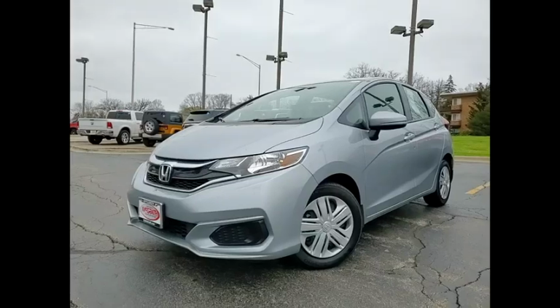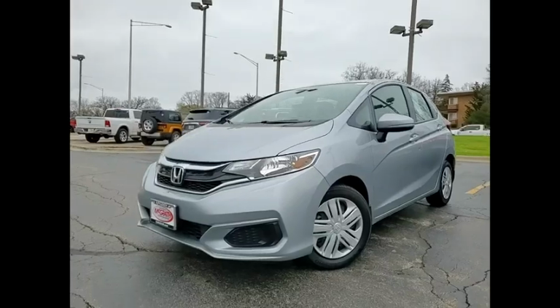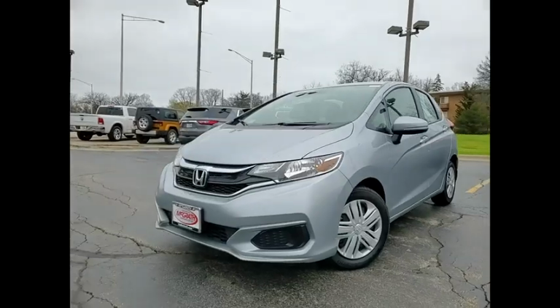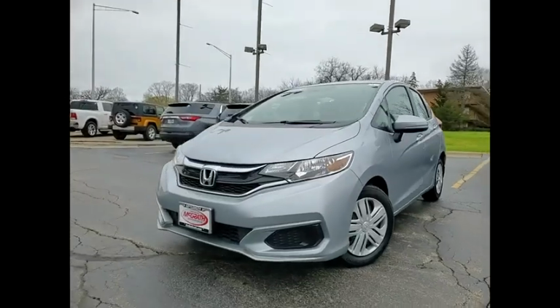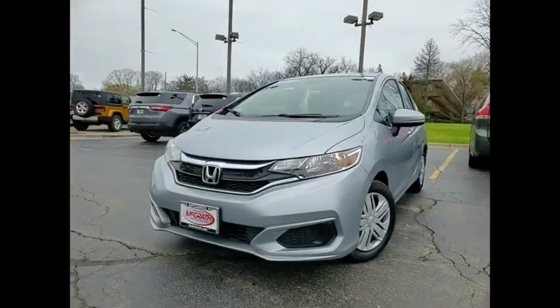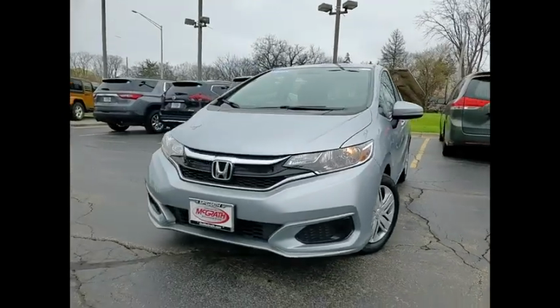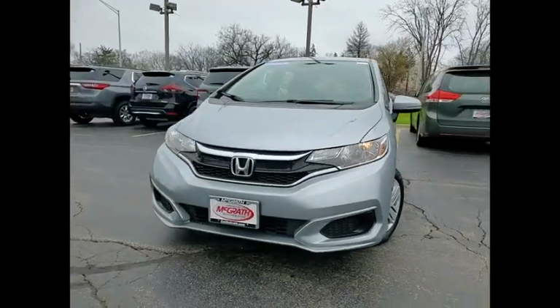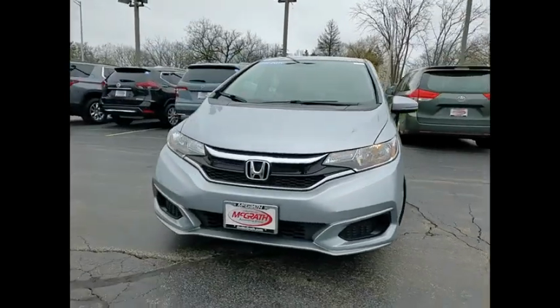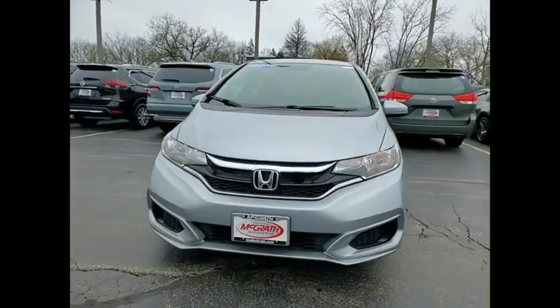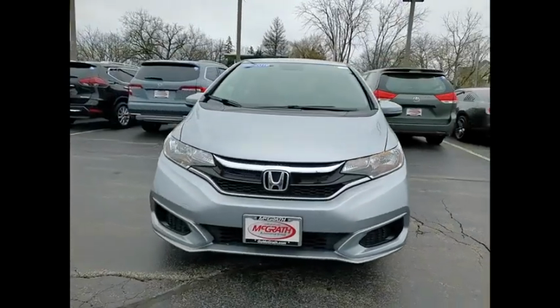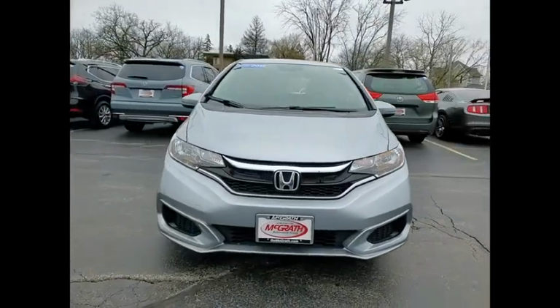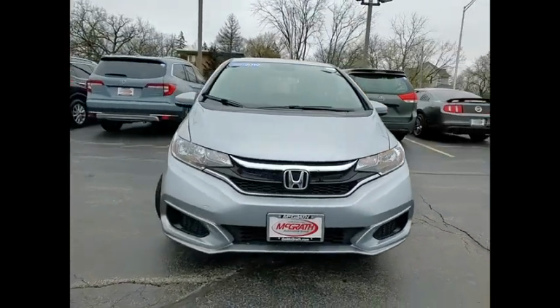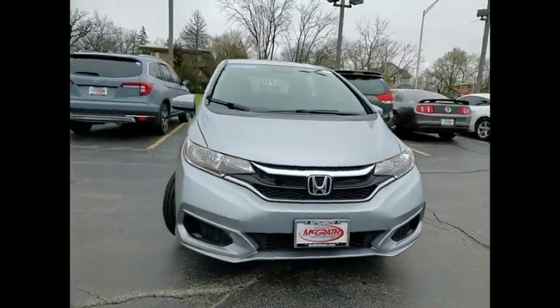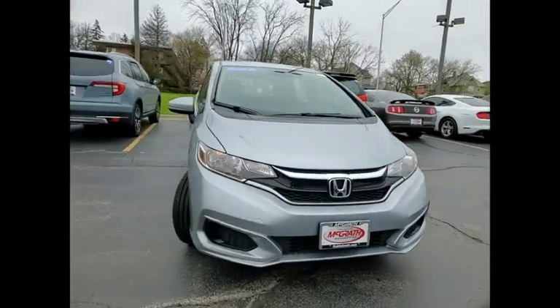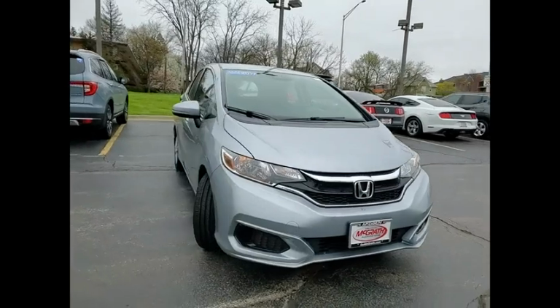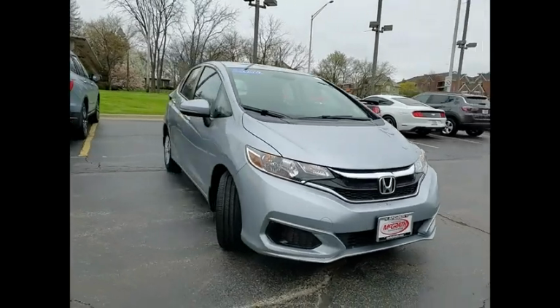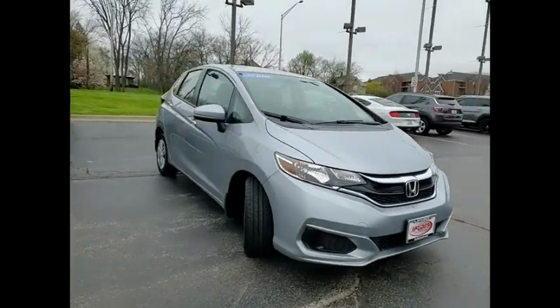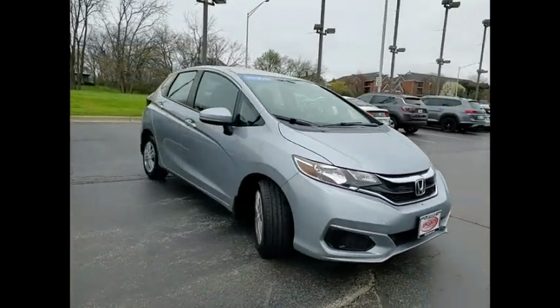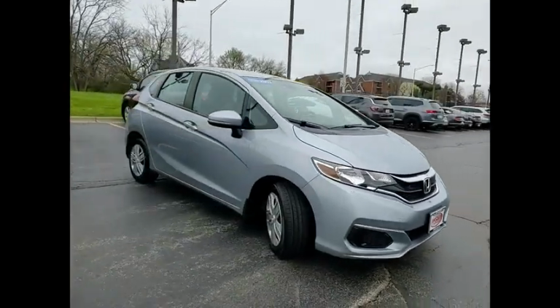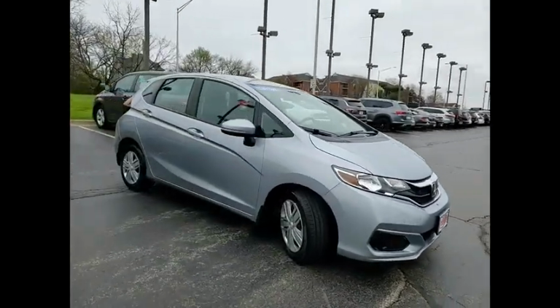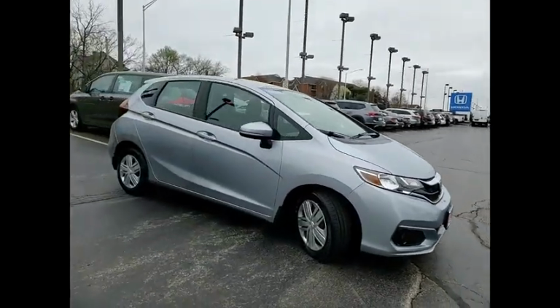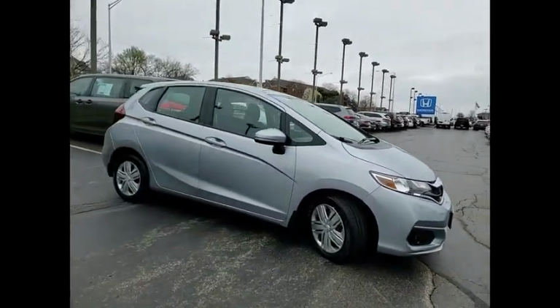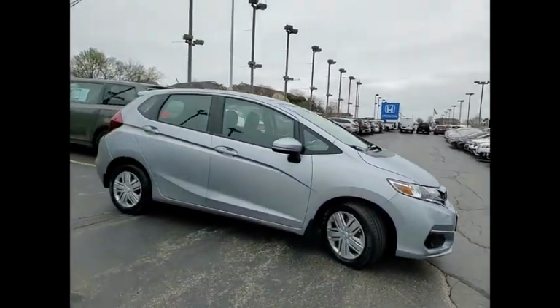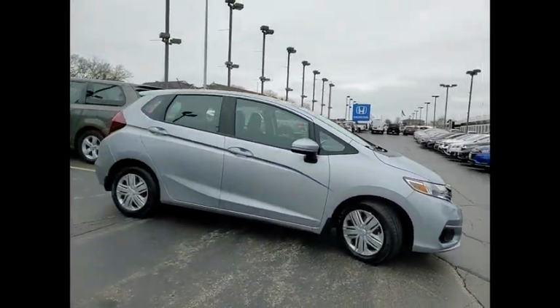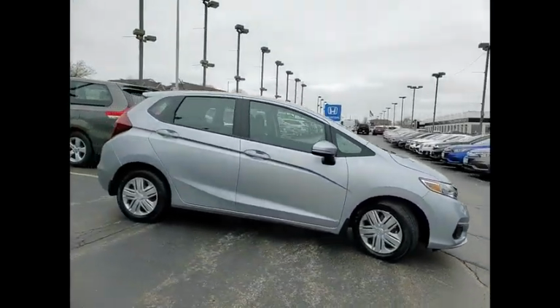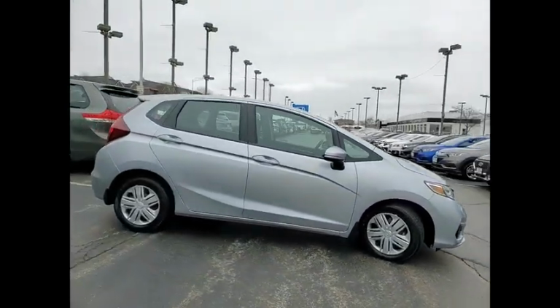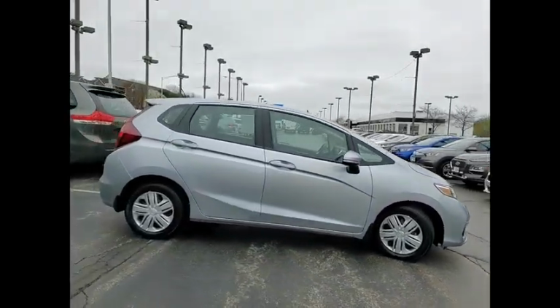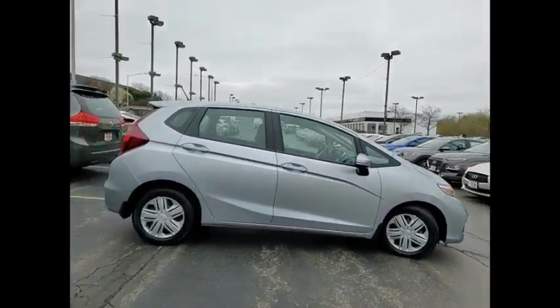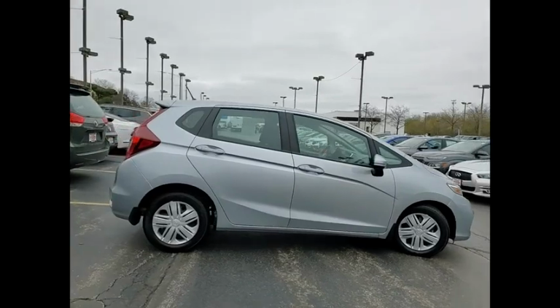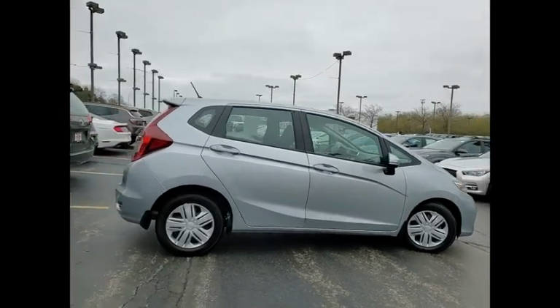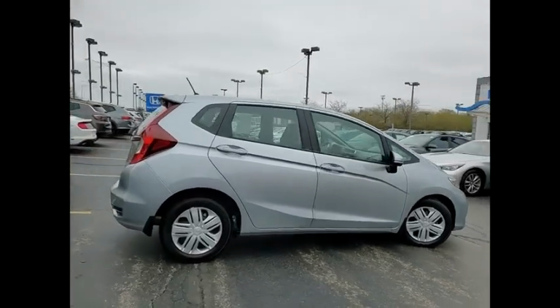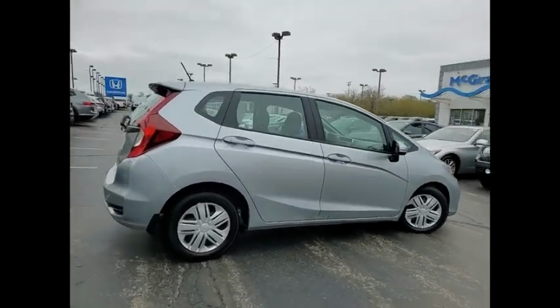Stop by and take a look at the 2019 Fit. The Fit was engineered to be useful, efficient, and reliable. But its most important attribute is its innate charm and coolness.